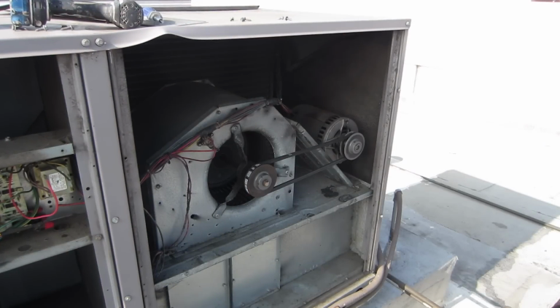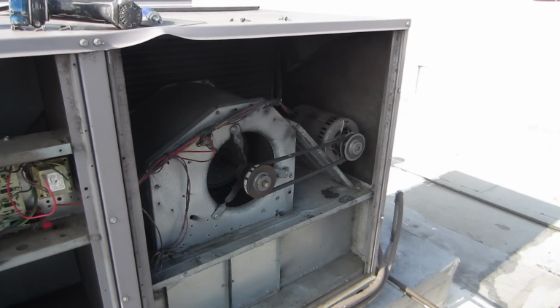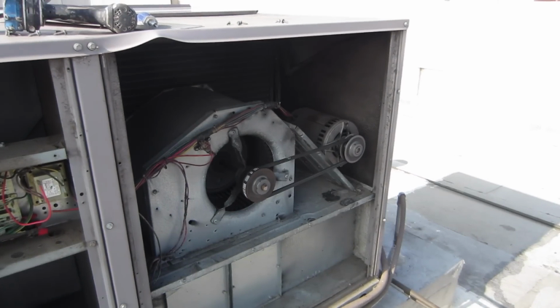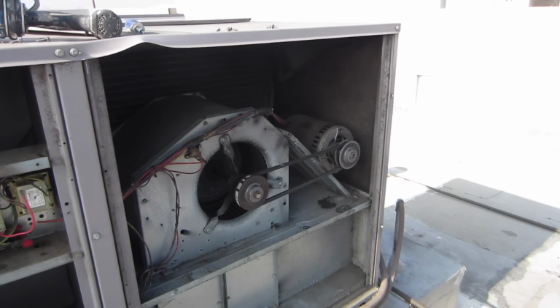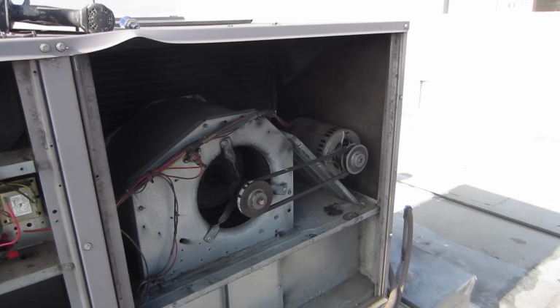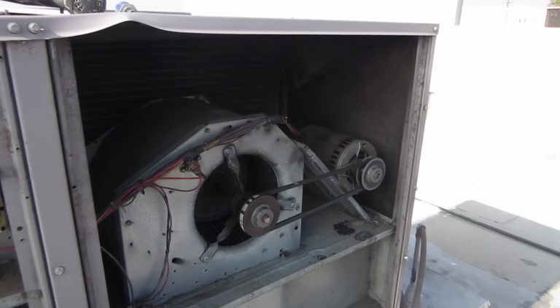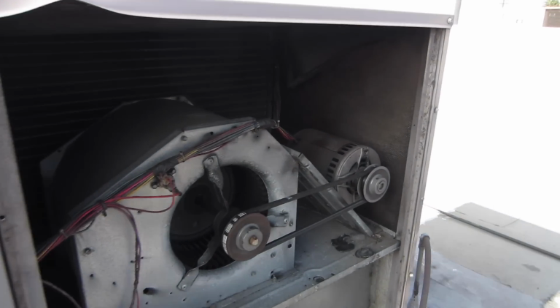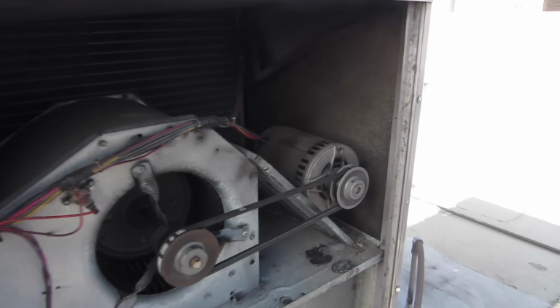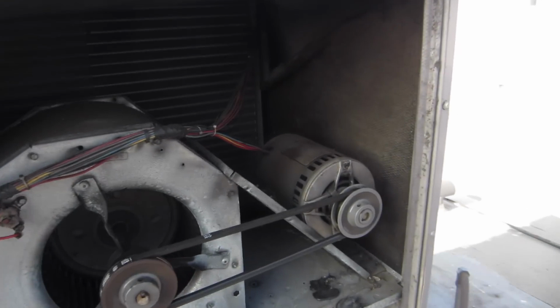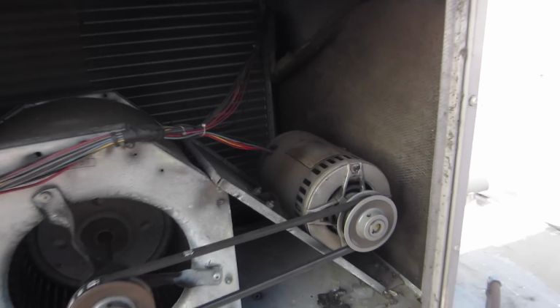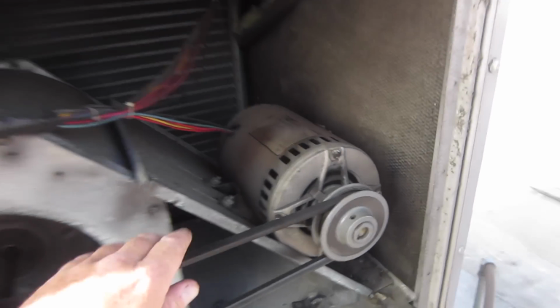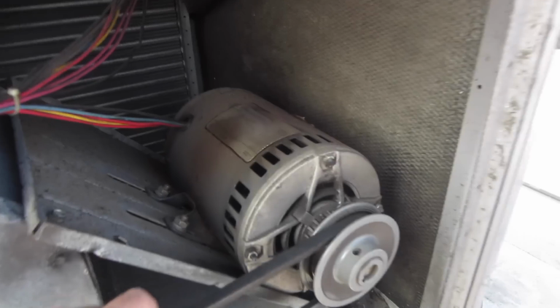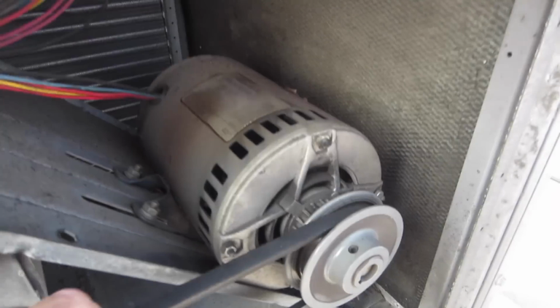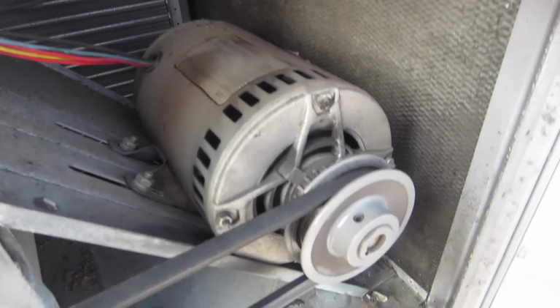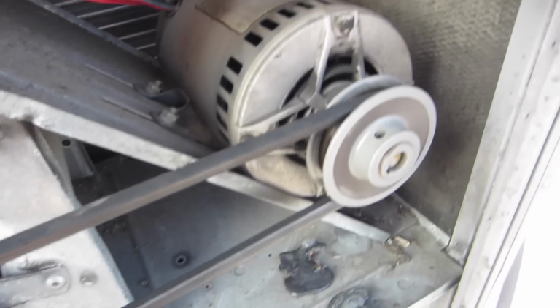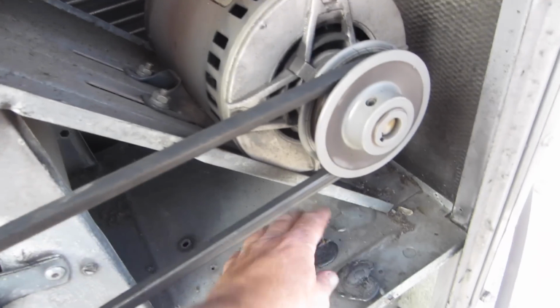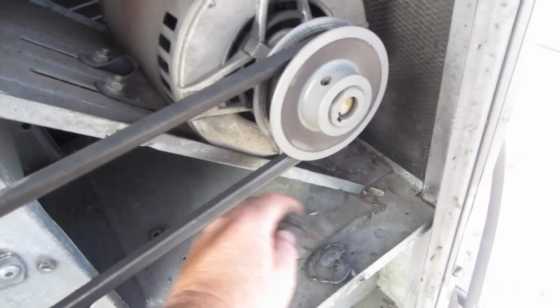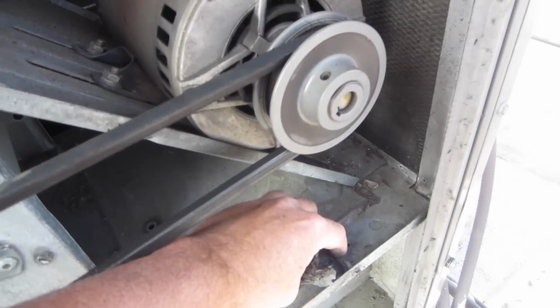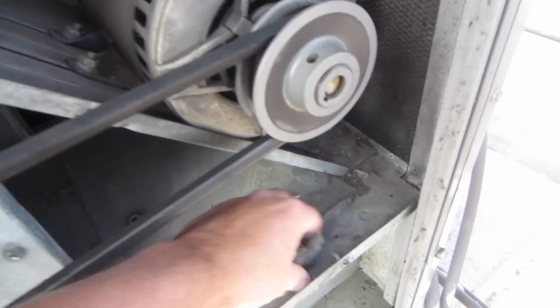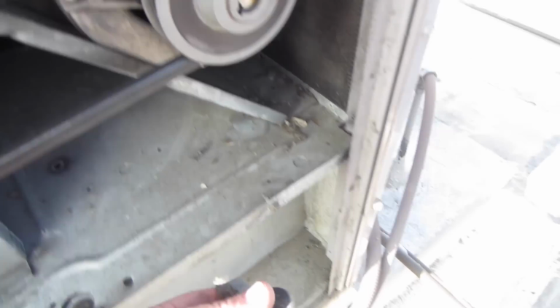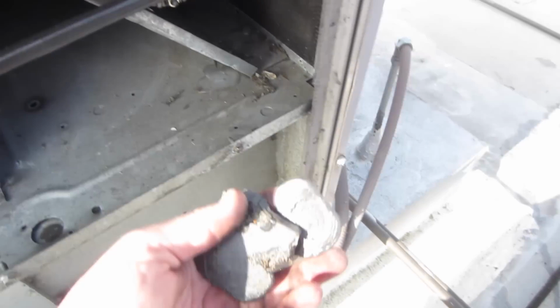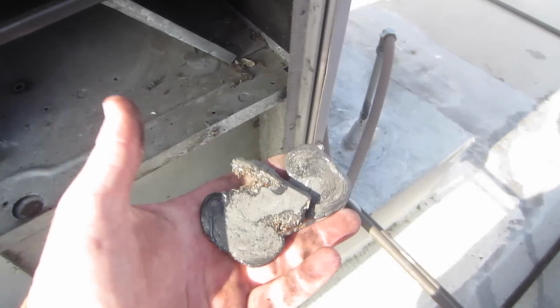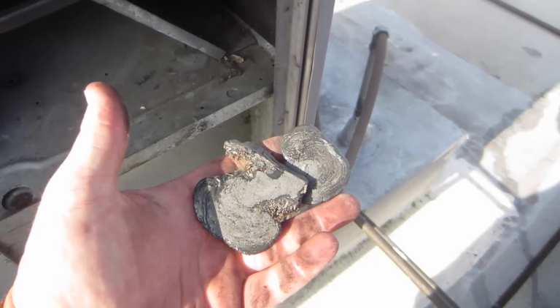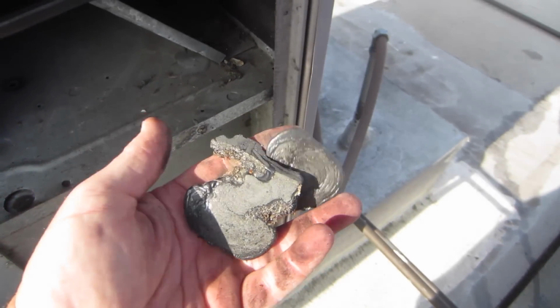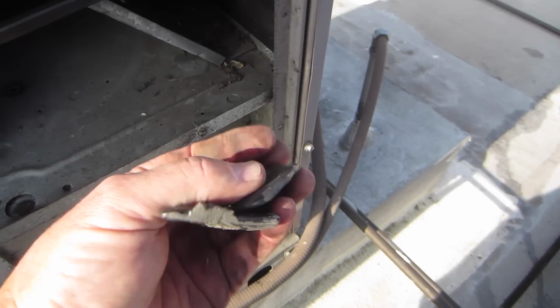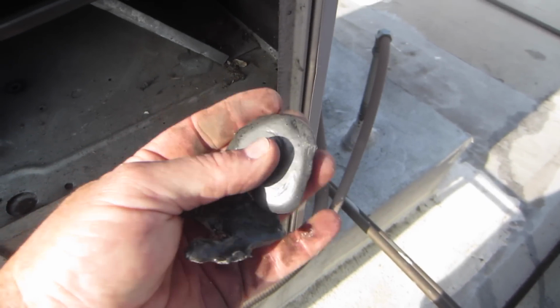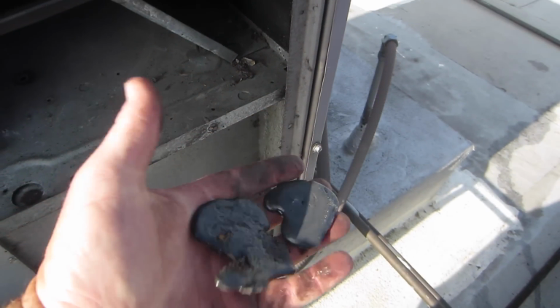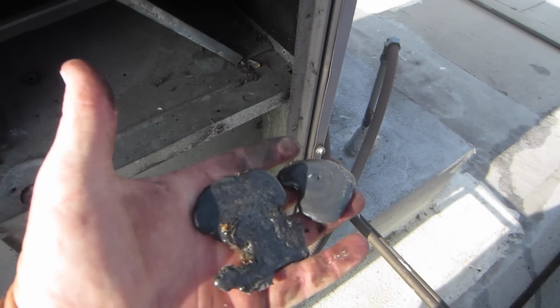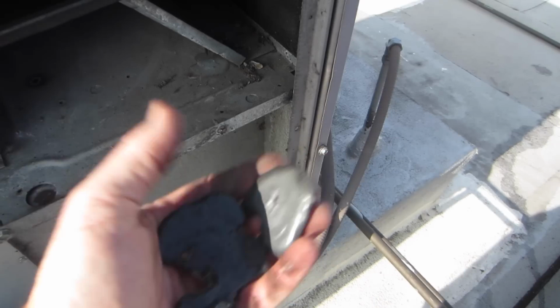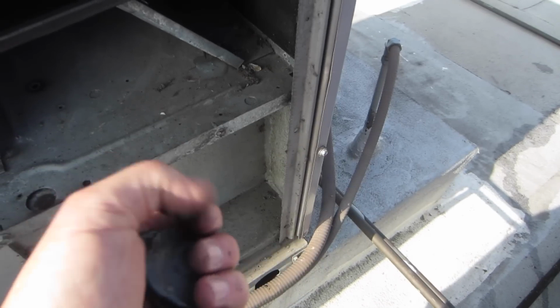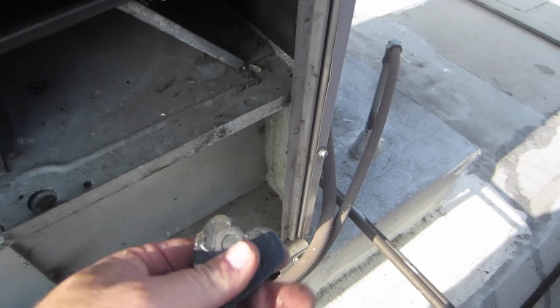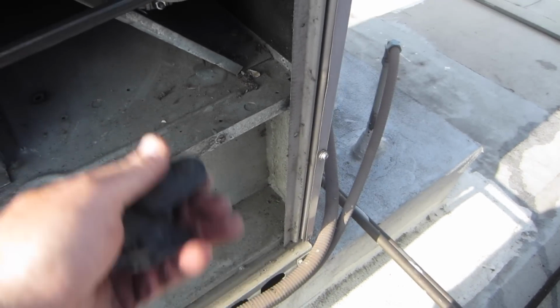It's time to change out this indoor blower motor. It's locked up. It's three-phase 230. We had a complete meltdown.